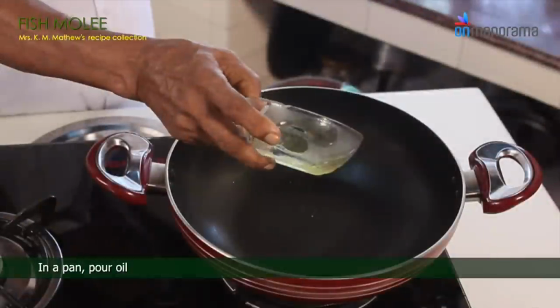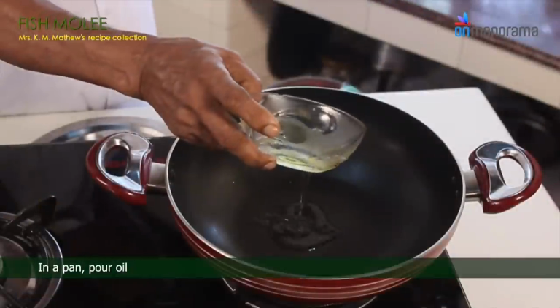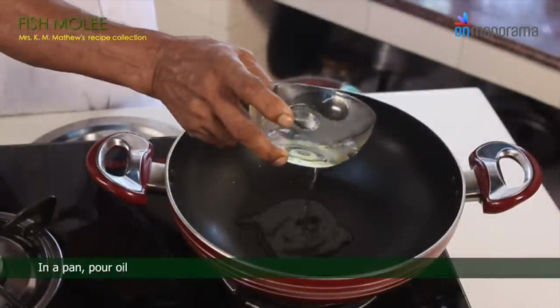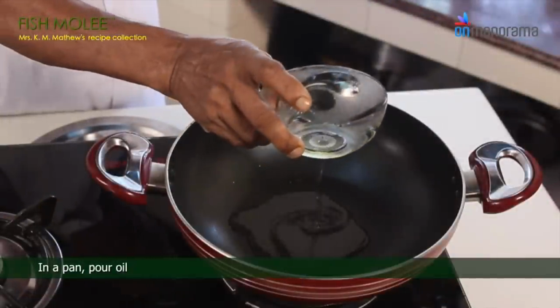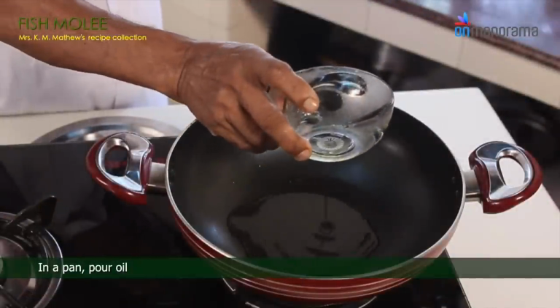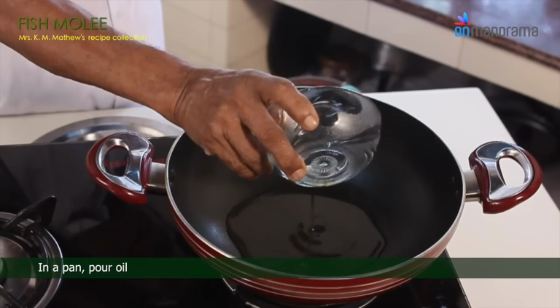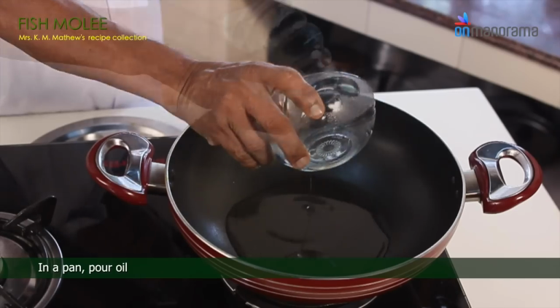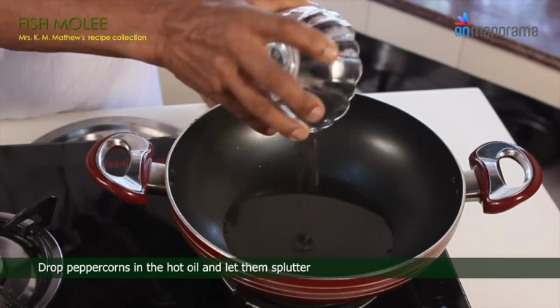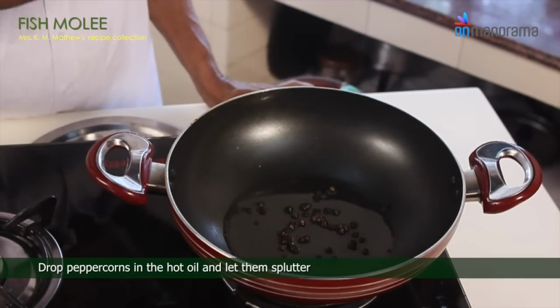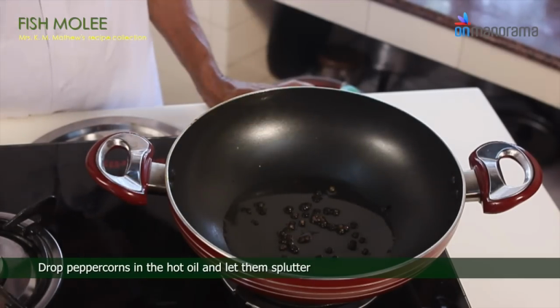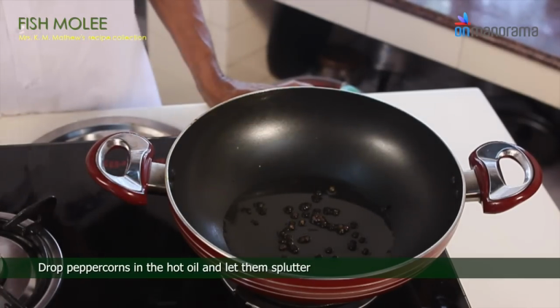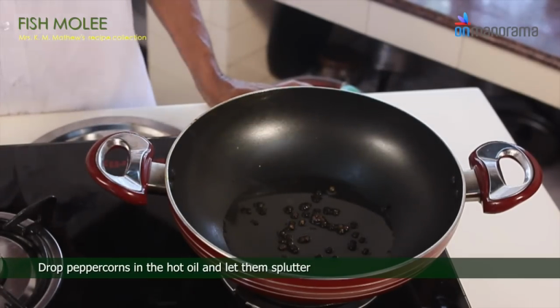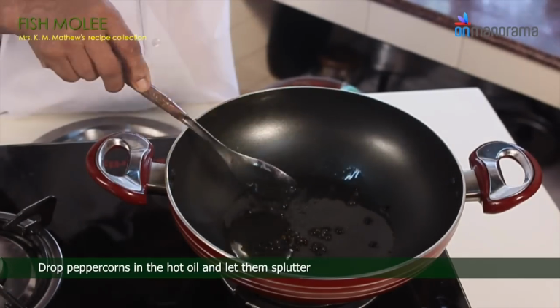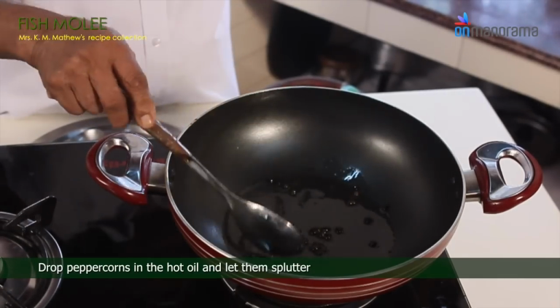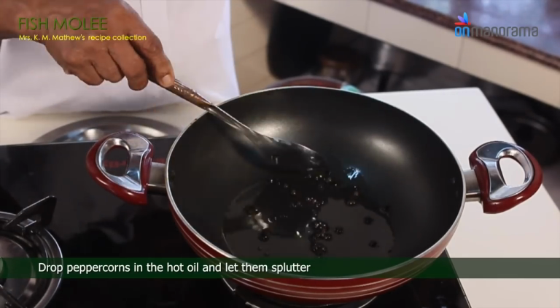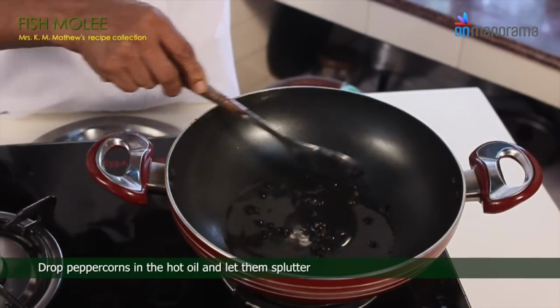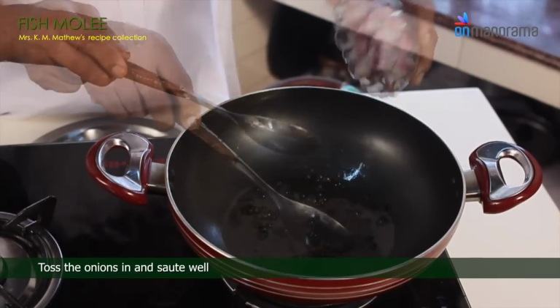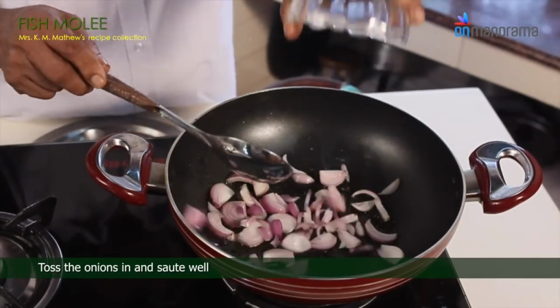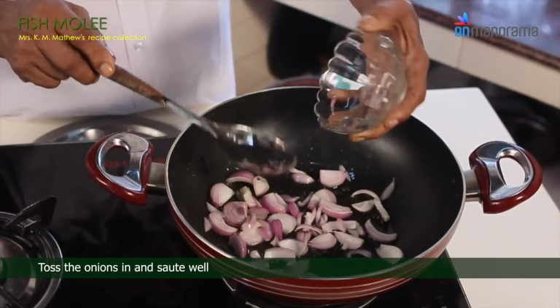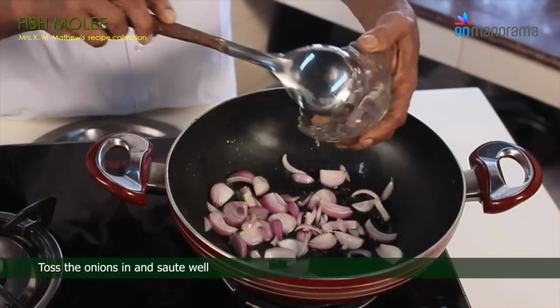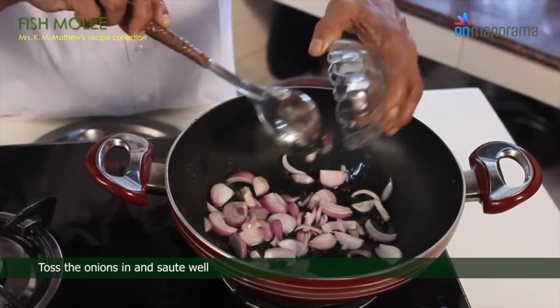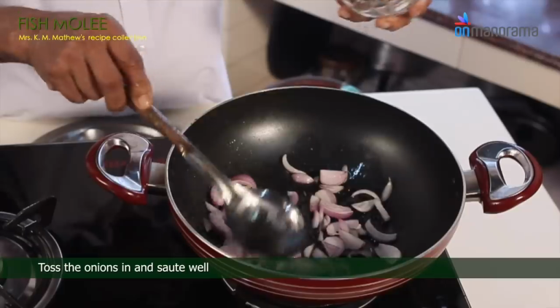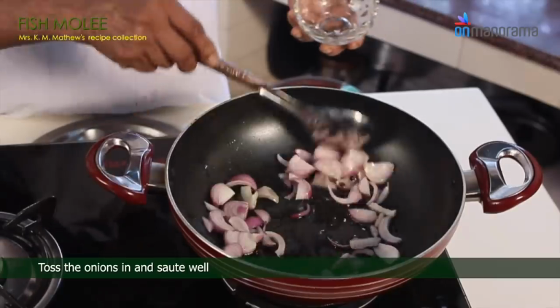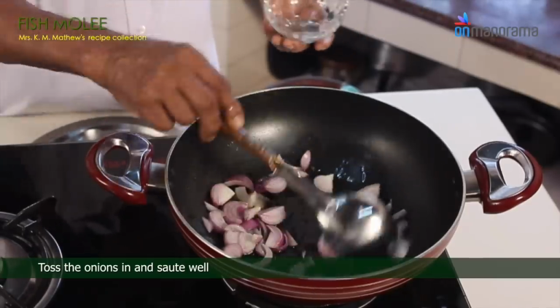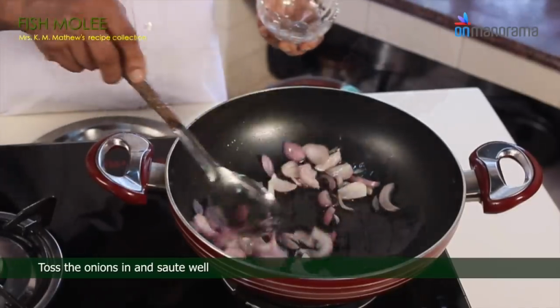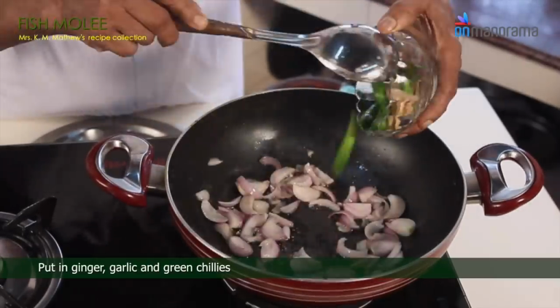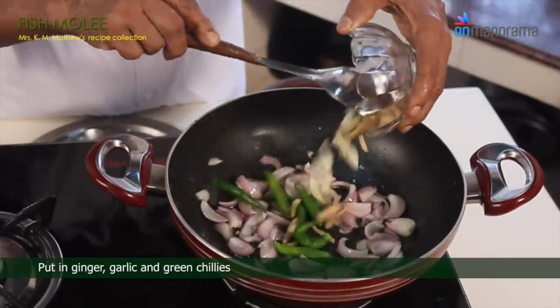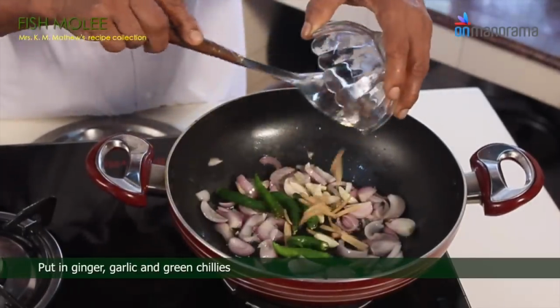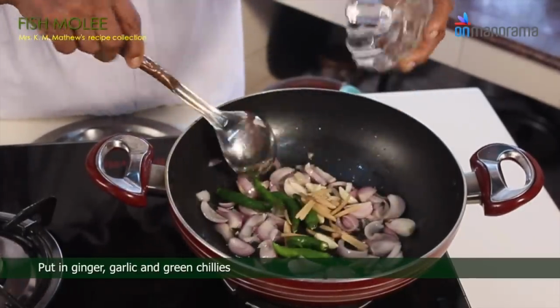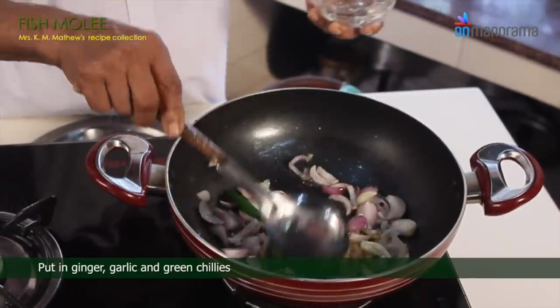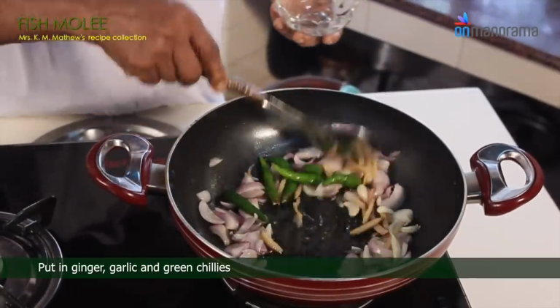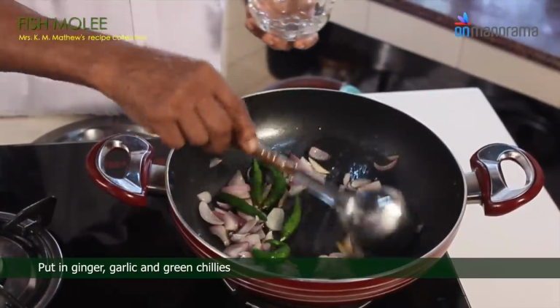In a pan, pour oil. Drop peppercorns in the hot oil and let them splutter. Toss the onions in and sauté well. Put in ginger, garlic, and green chillies.